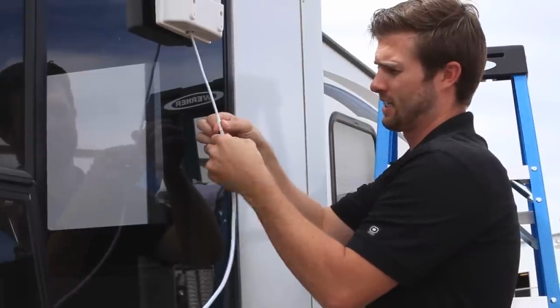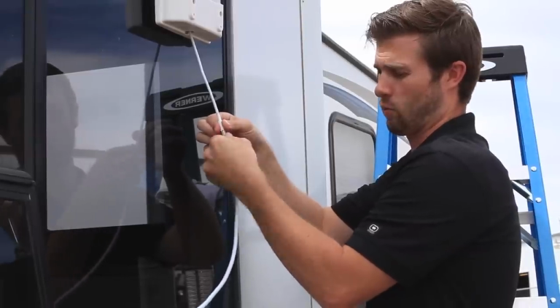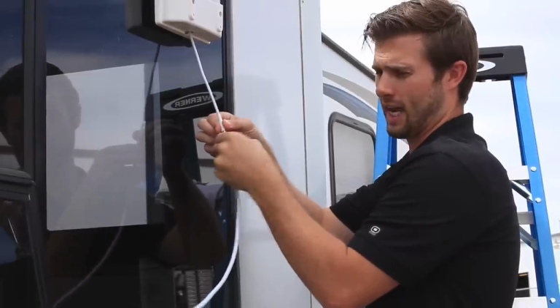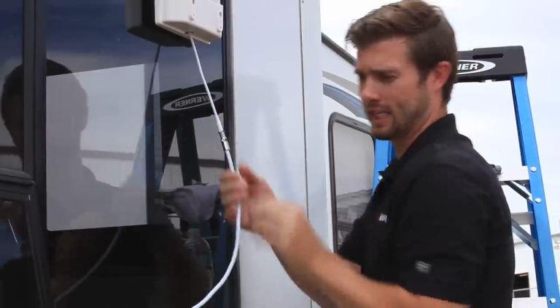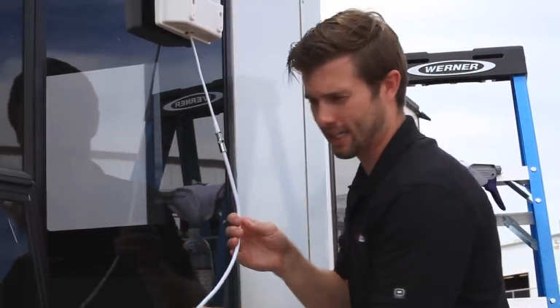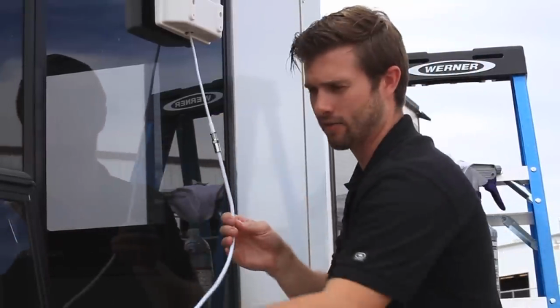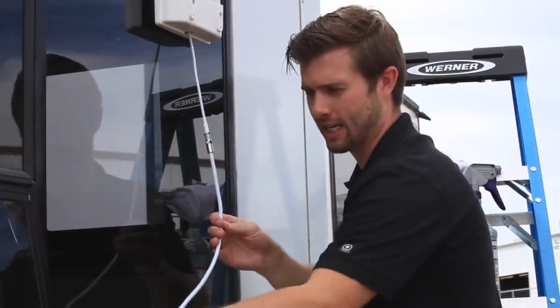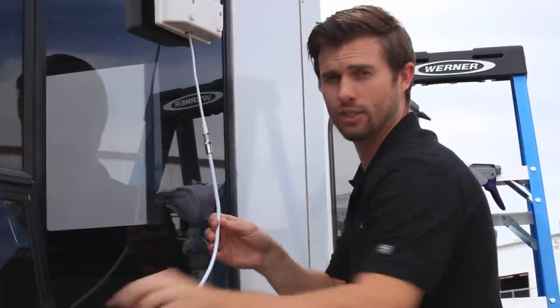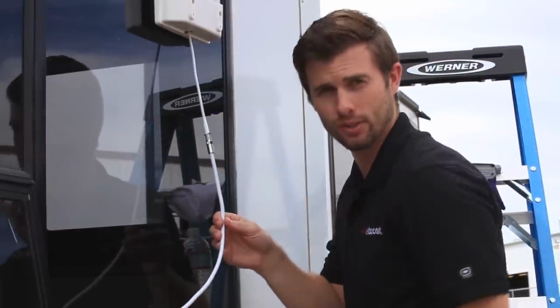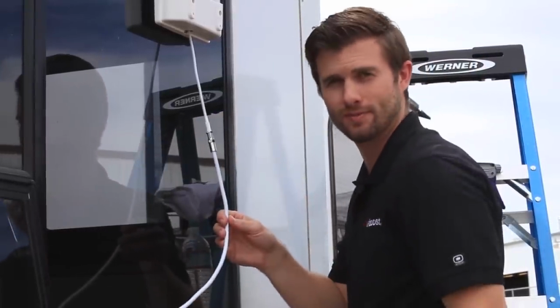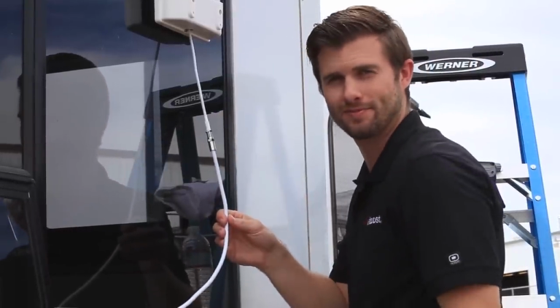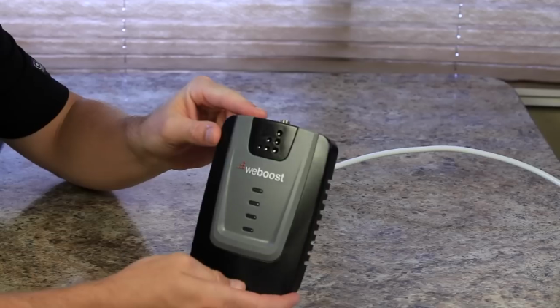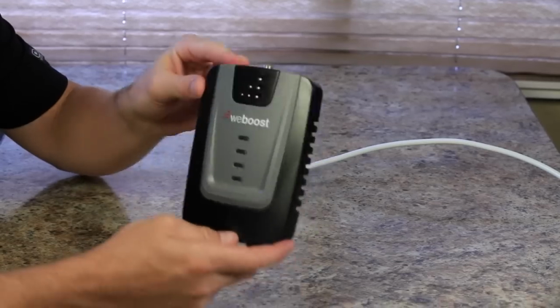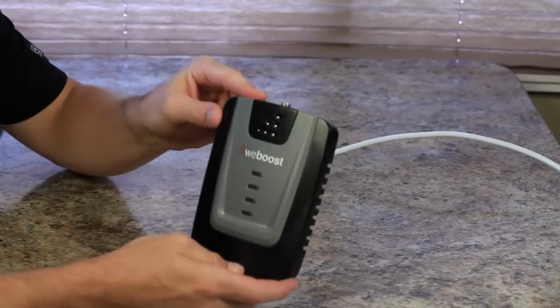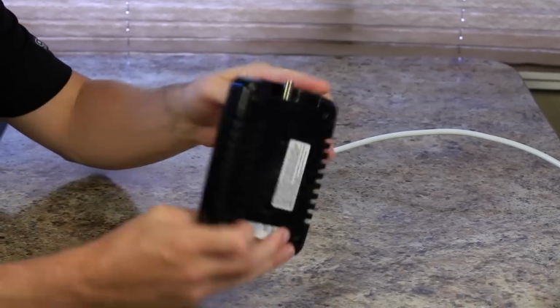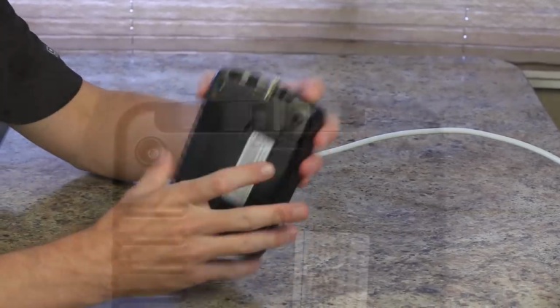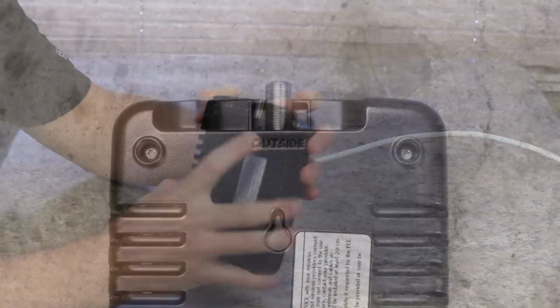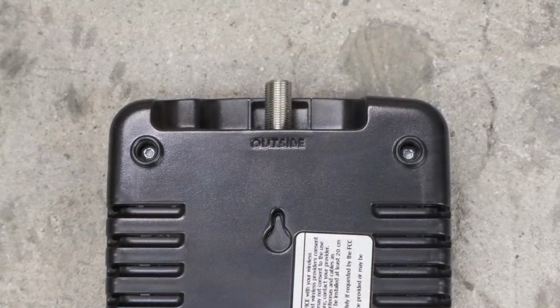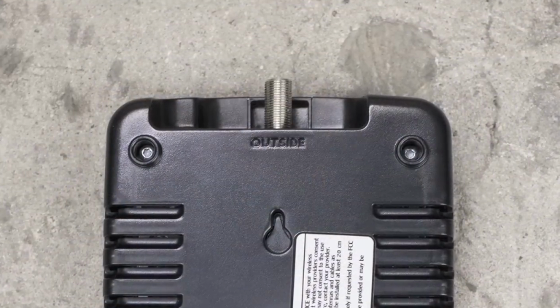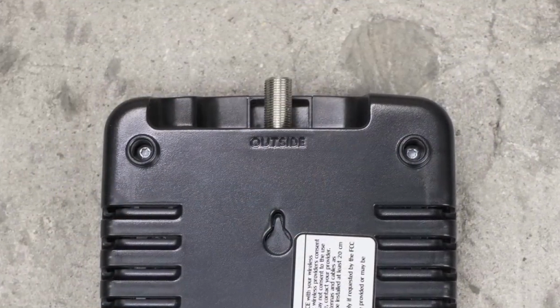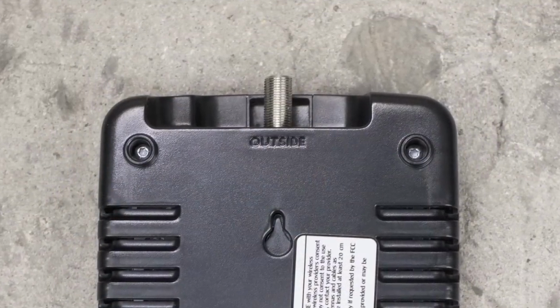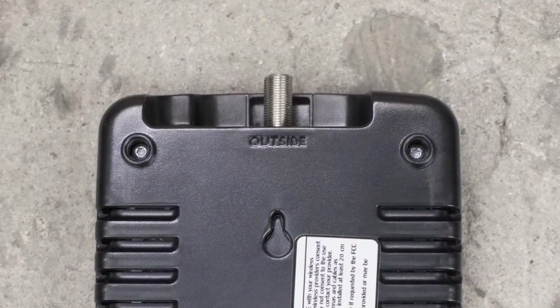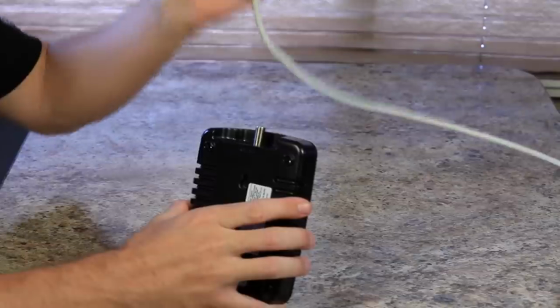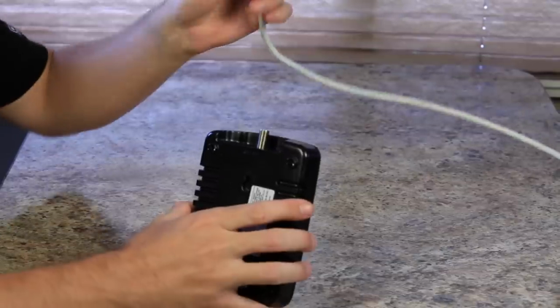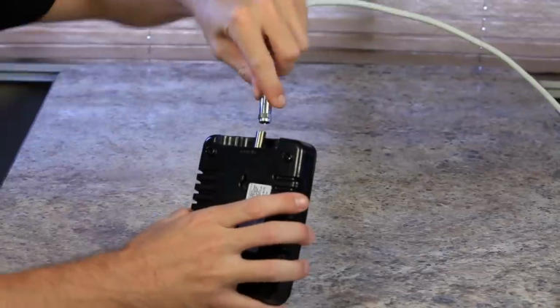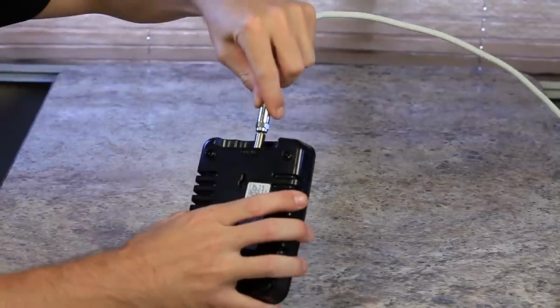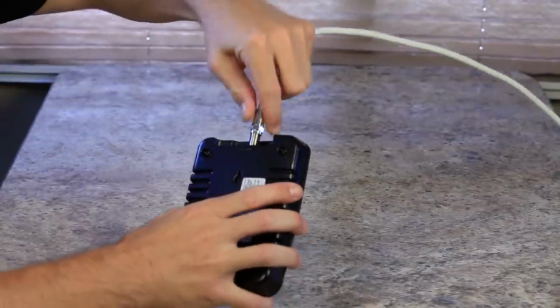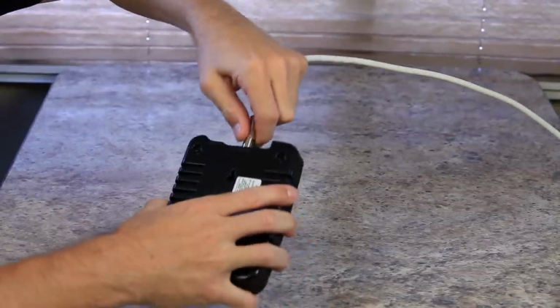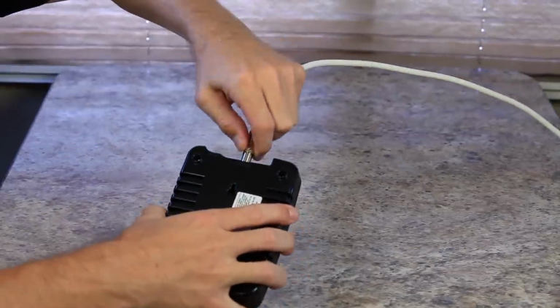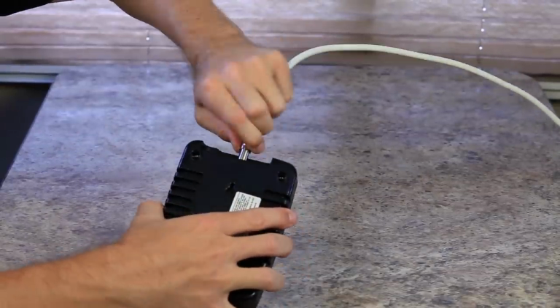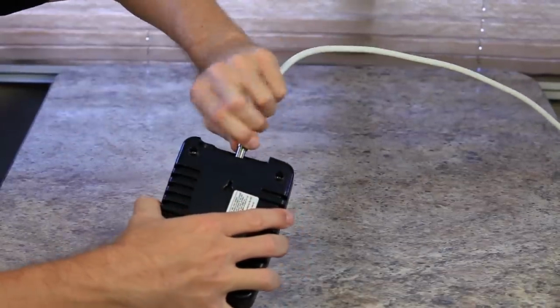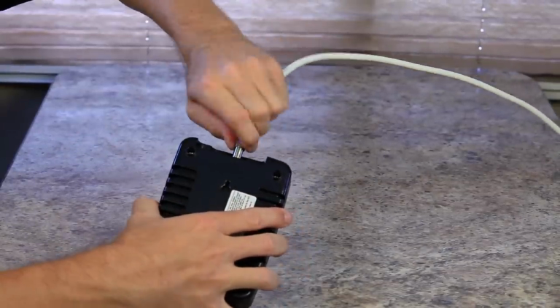Then run the cable inside the RV and connect it to the booster. On the back of the booster, locate where it says outside. Take the outside antenna cable and connect it to the outside connection.